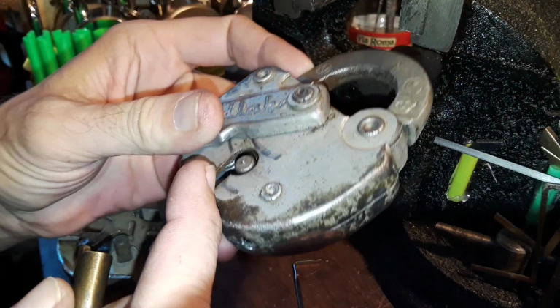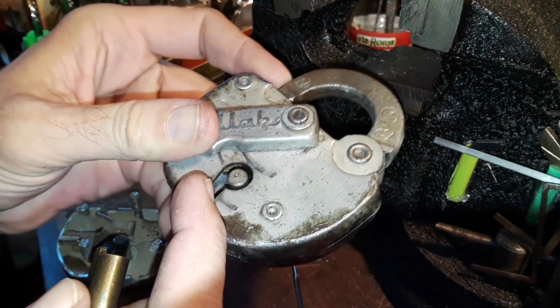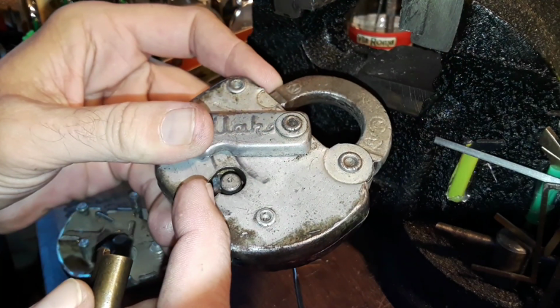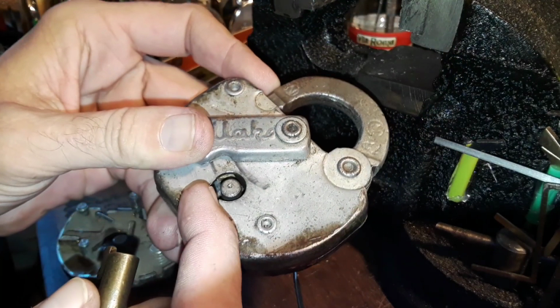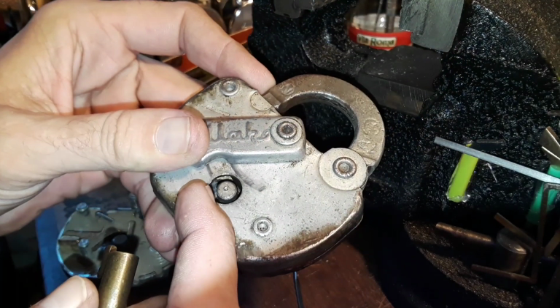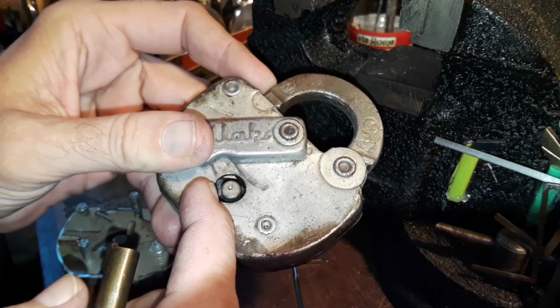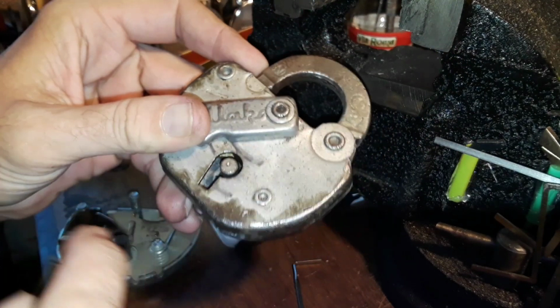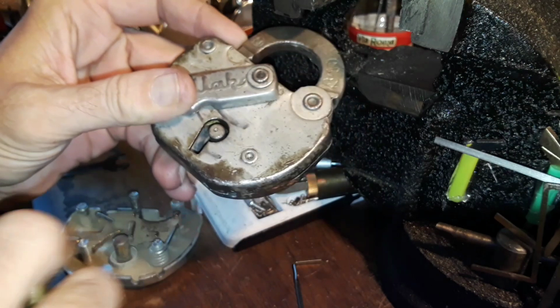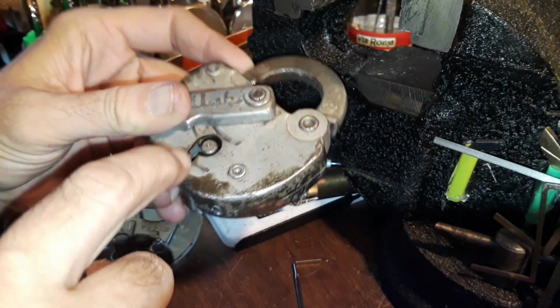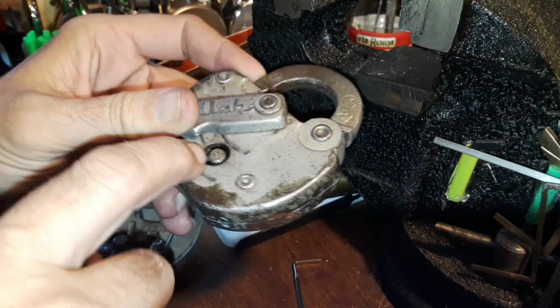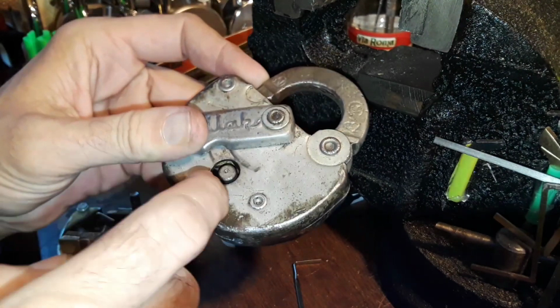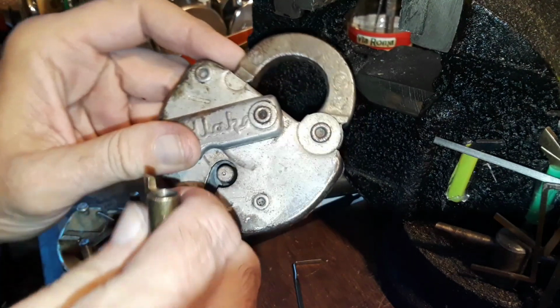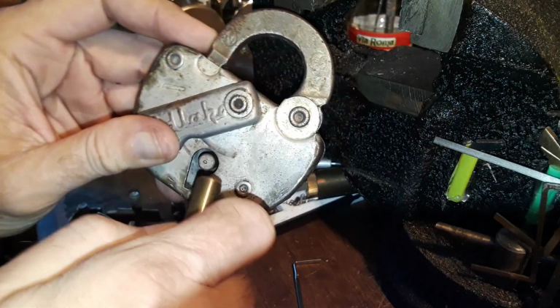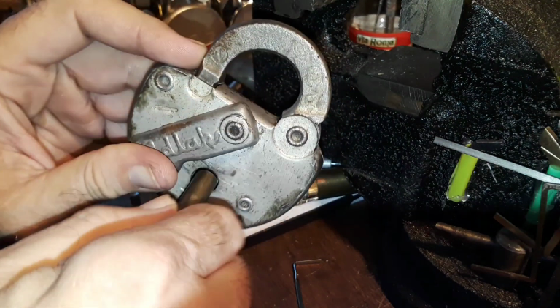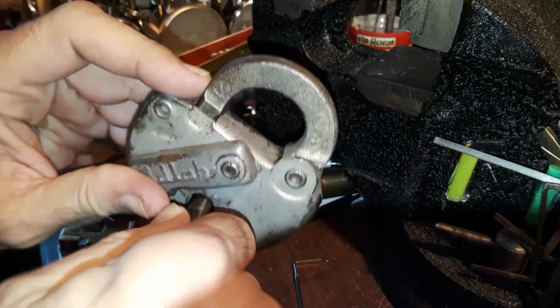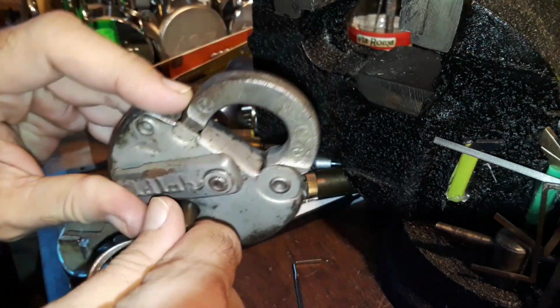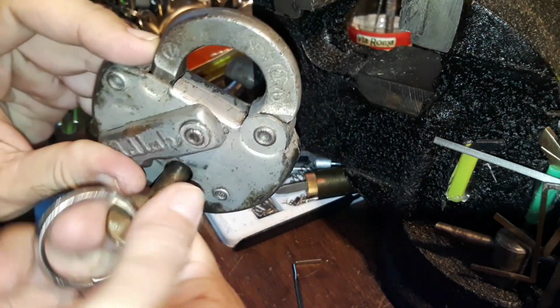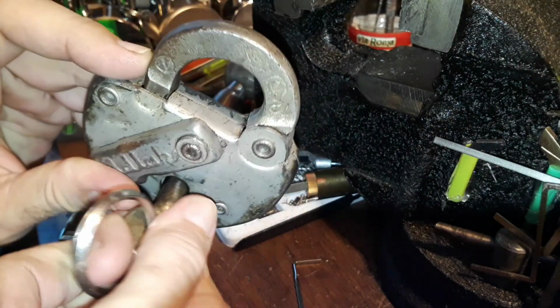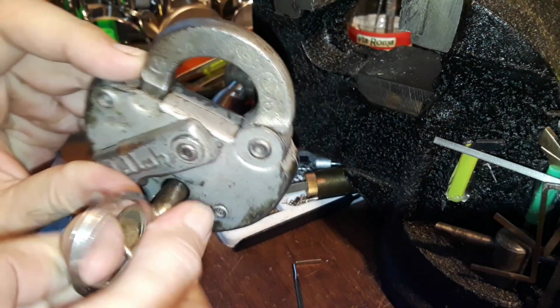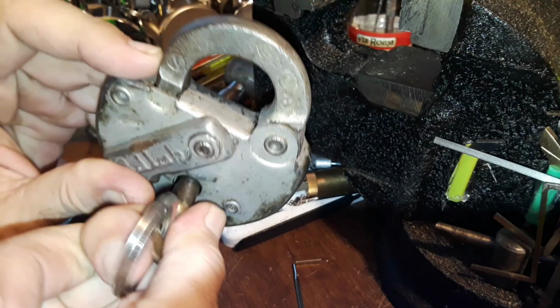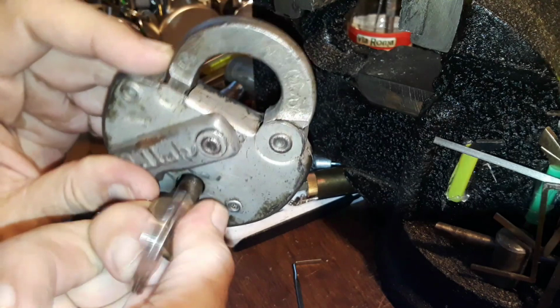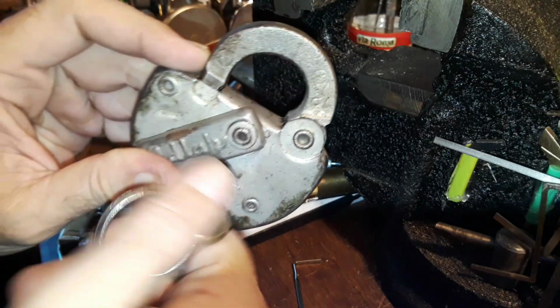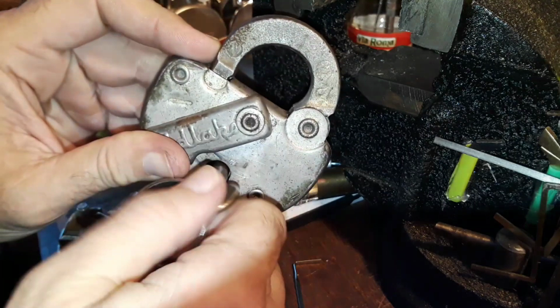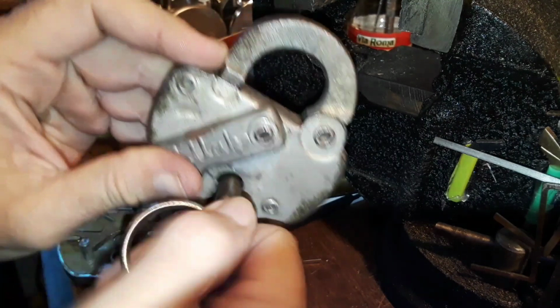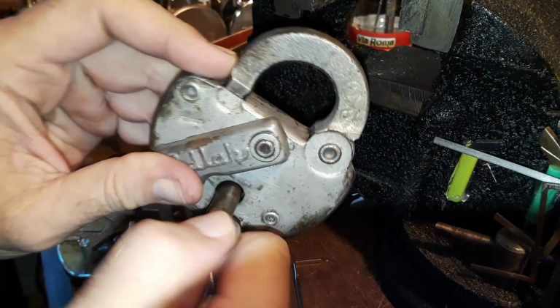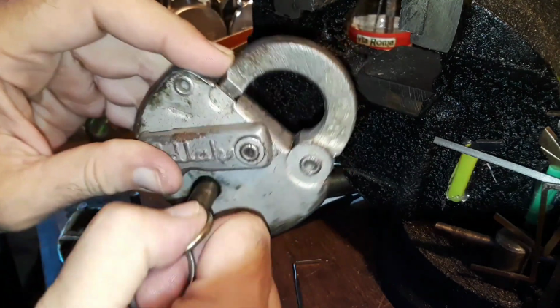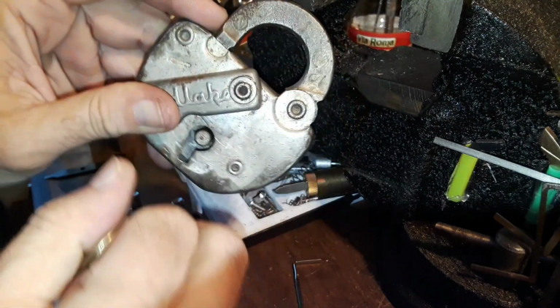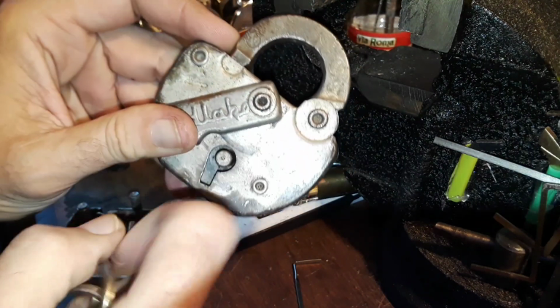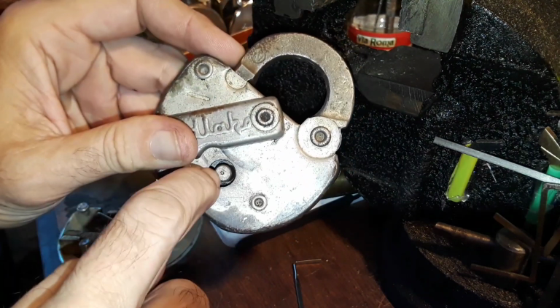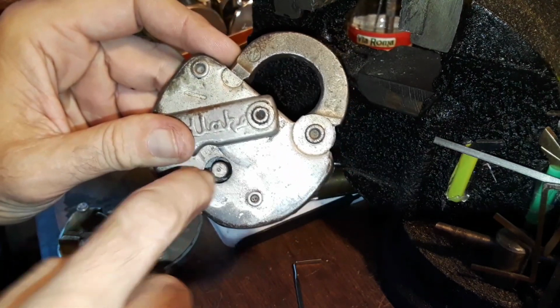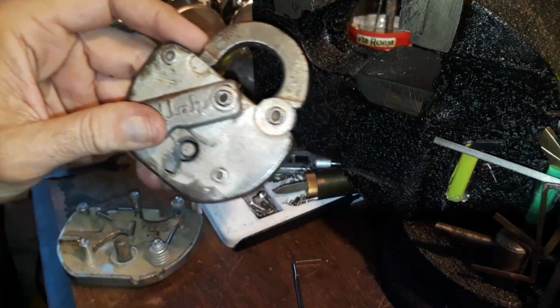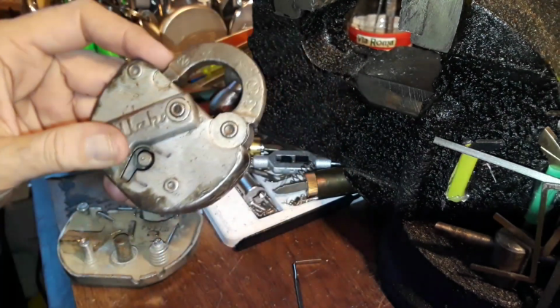I just tried a tension wrench — basically an allen wrench — in there, and I can get that first lever up pretty easily. But I'm going to need something stronger to get in here and work it.